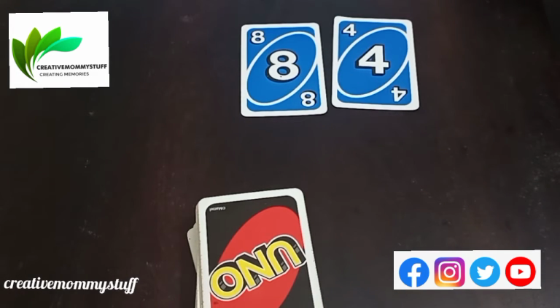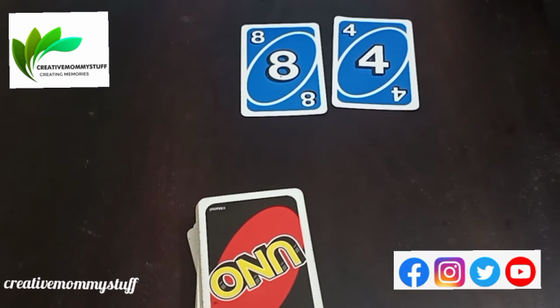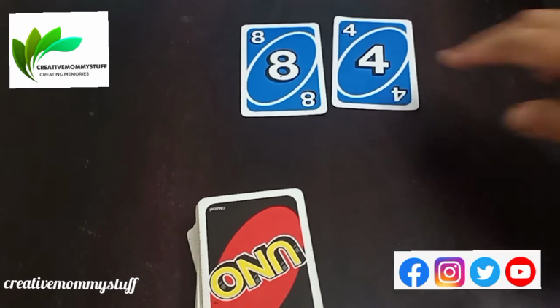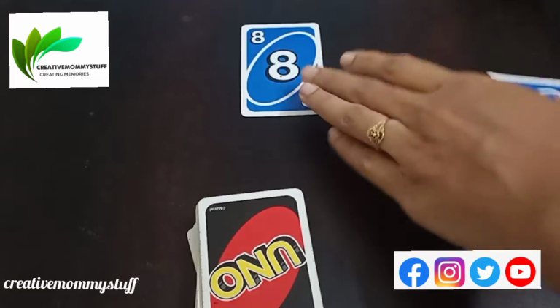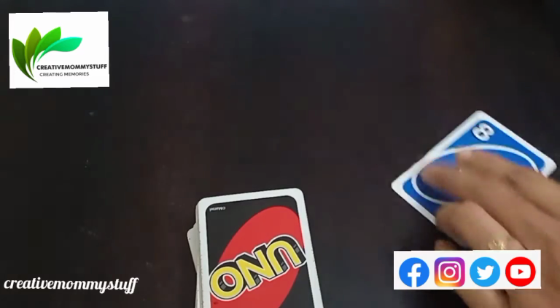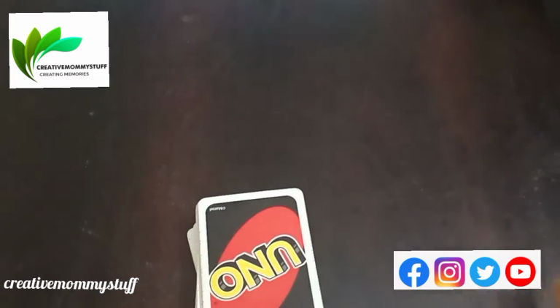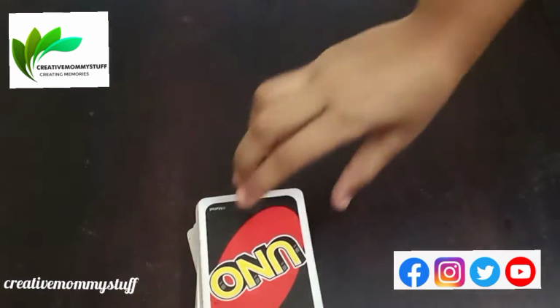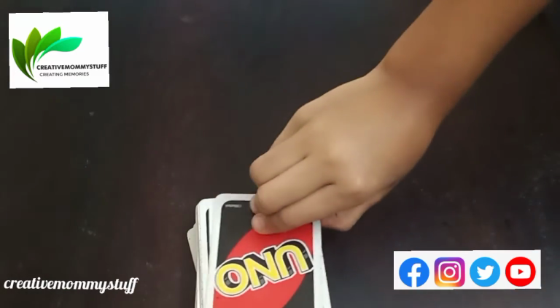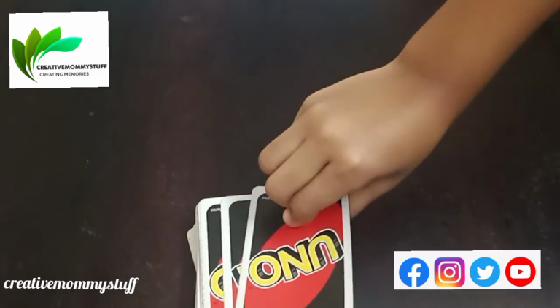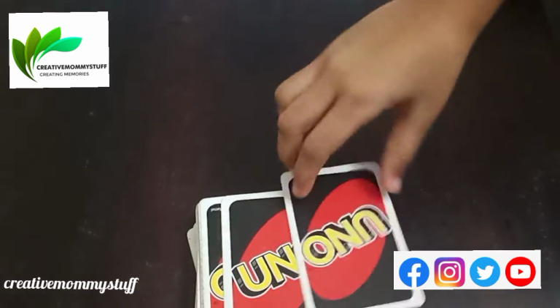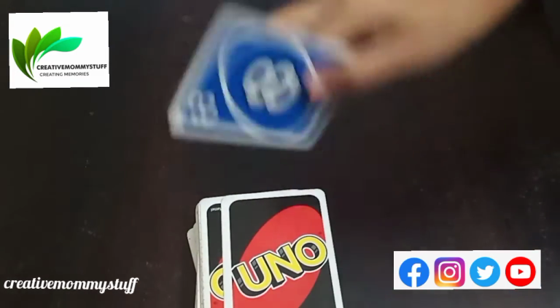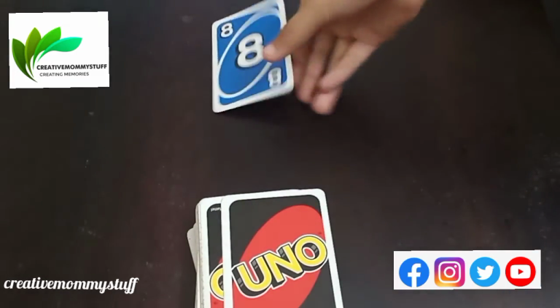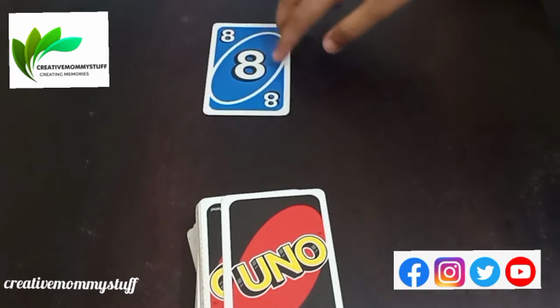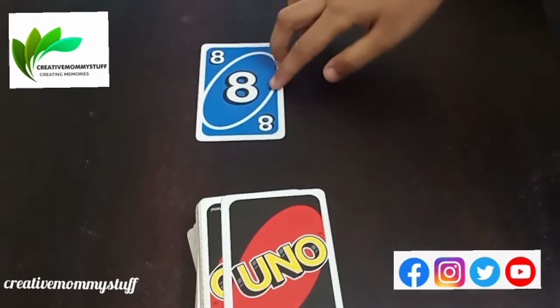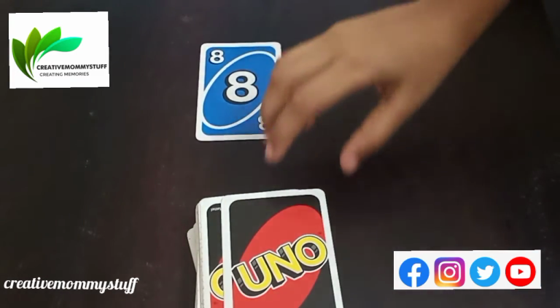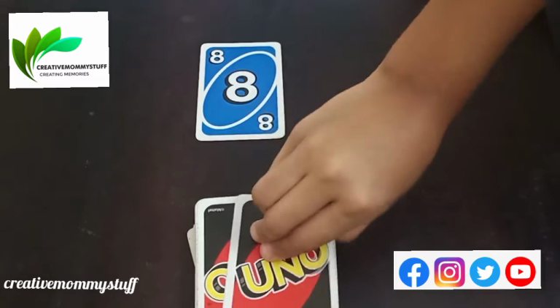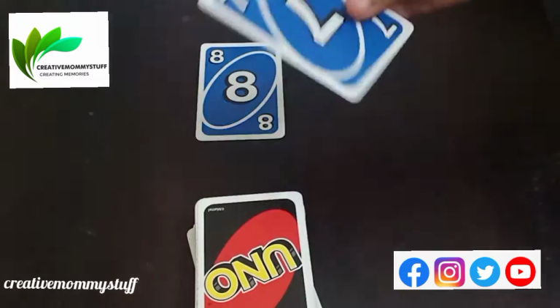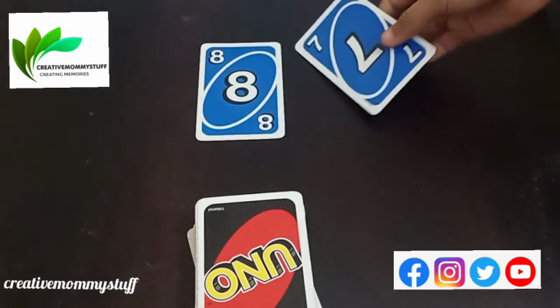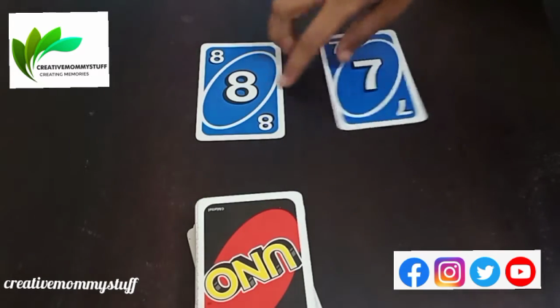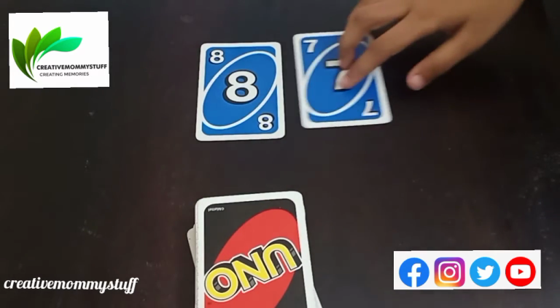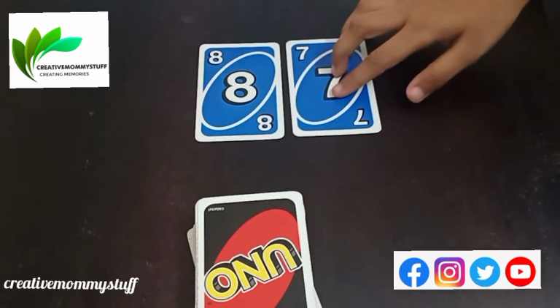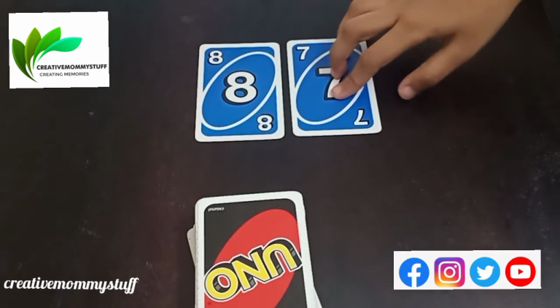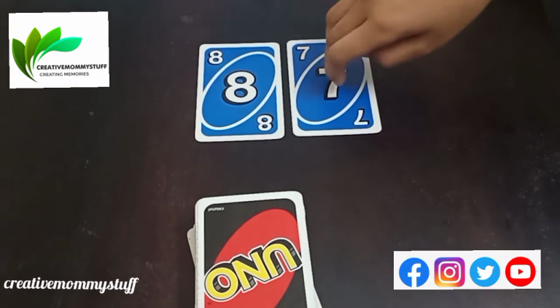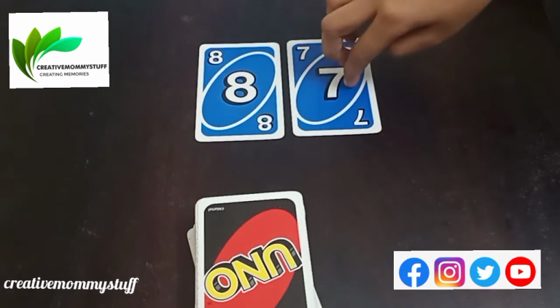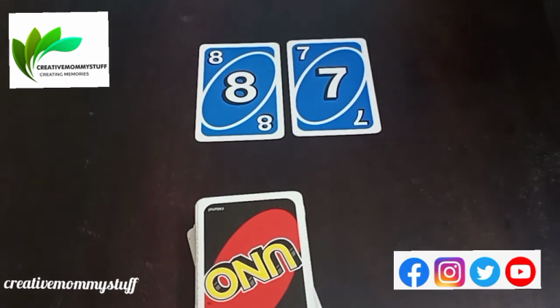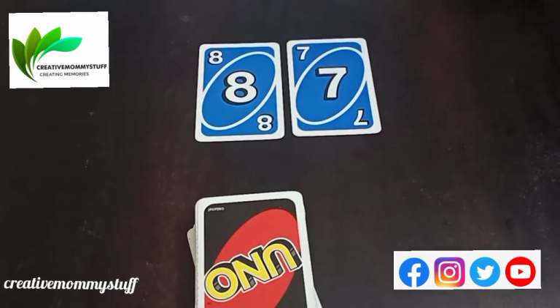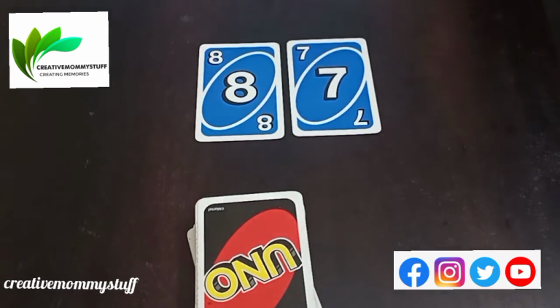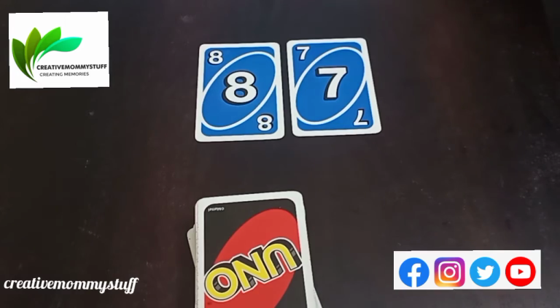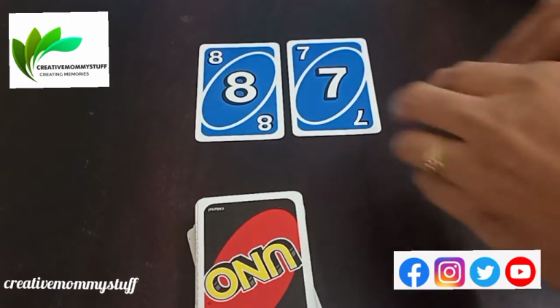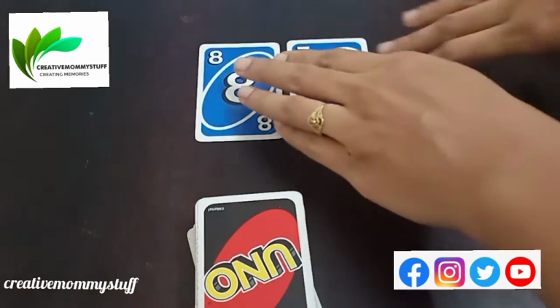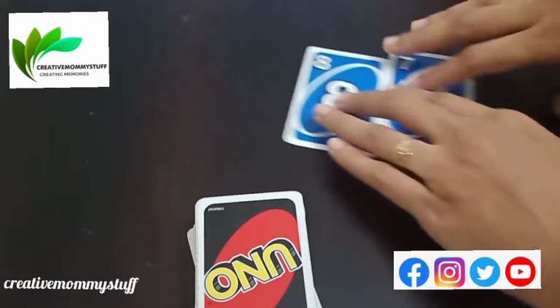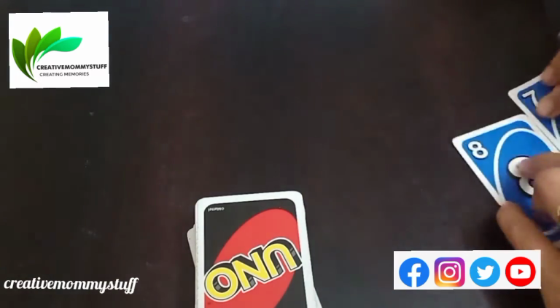Correct, 84. Can you try once more? Yes. 8 and this is 7. So this is the biggest number? Yes, you can make 87.